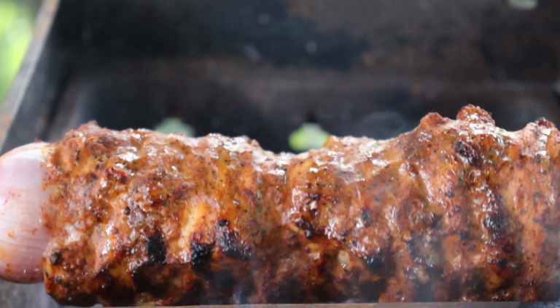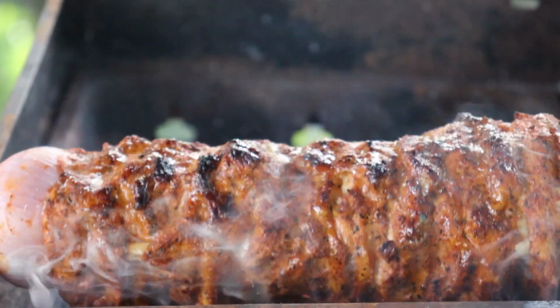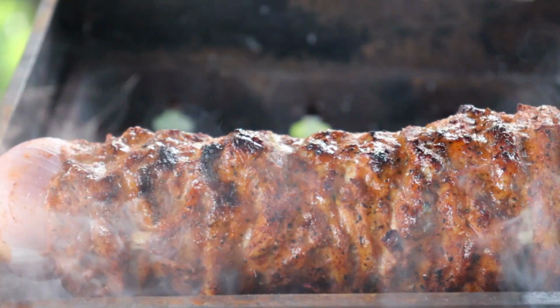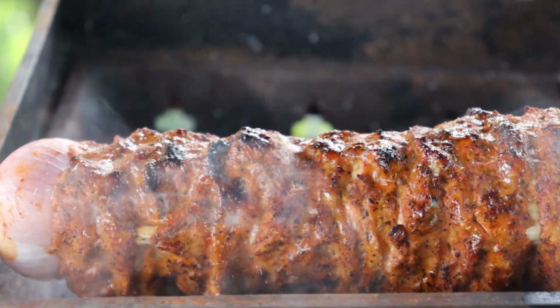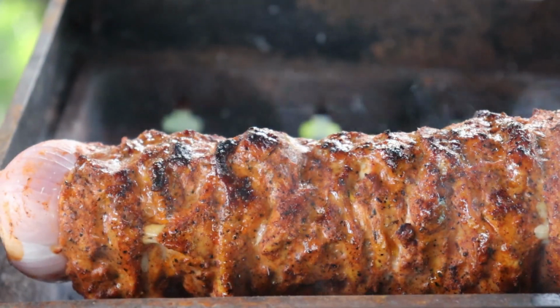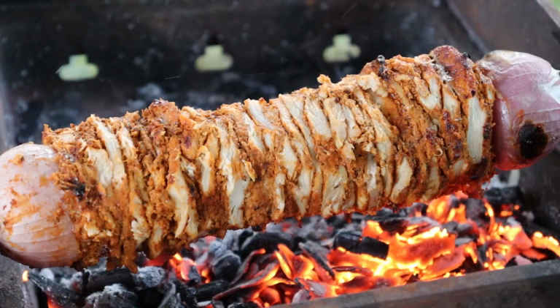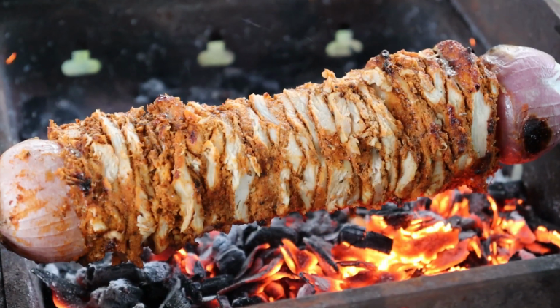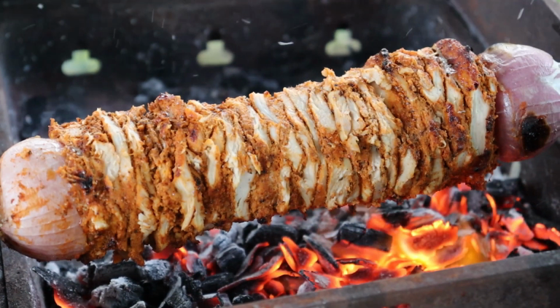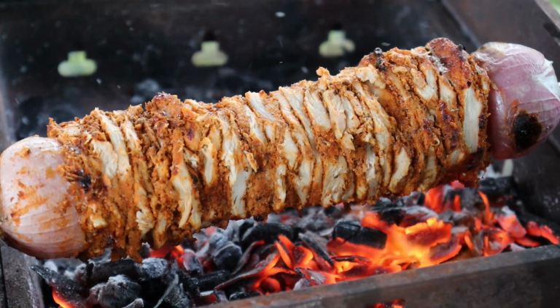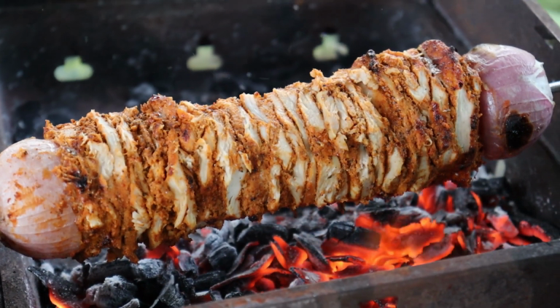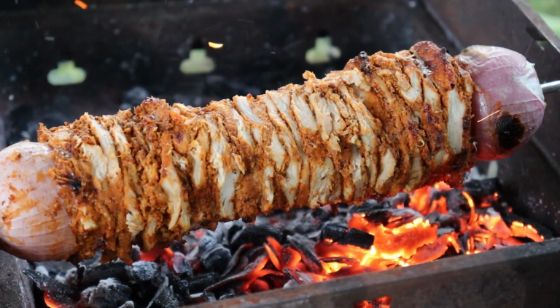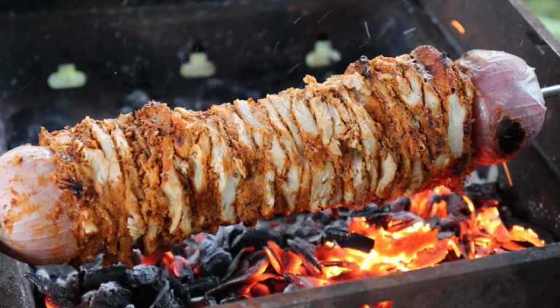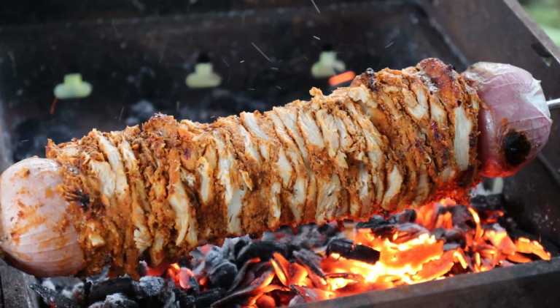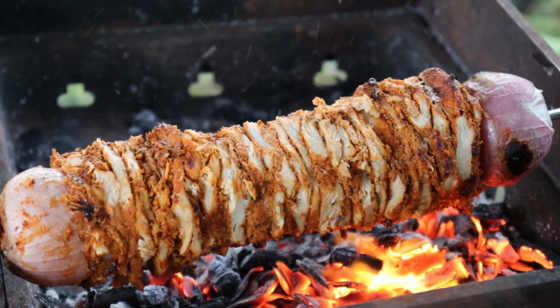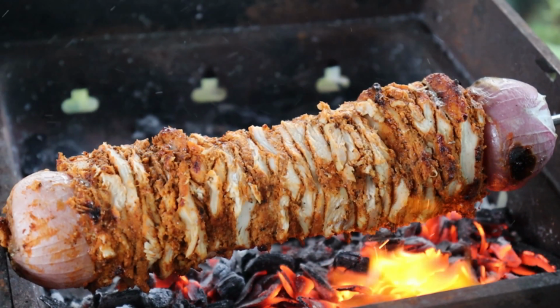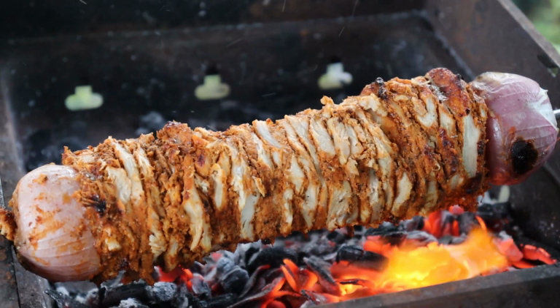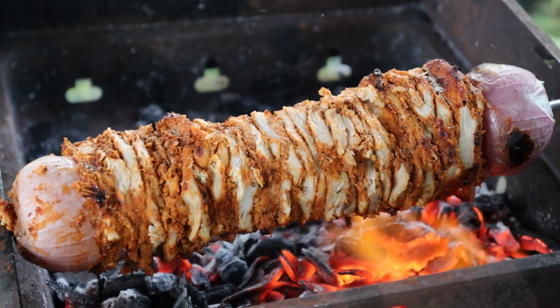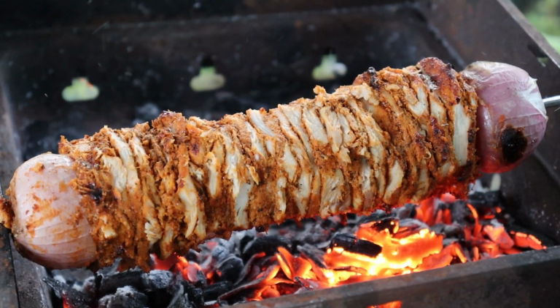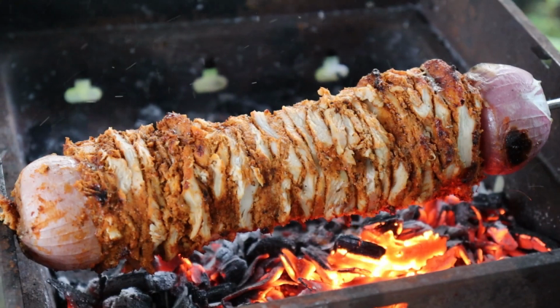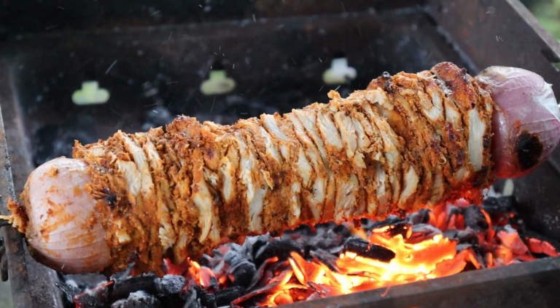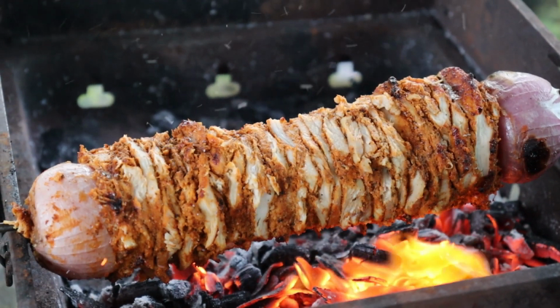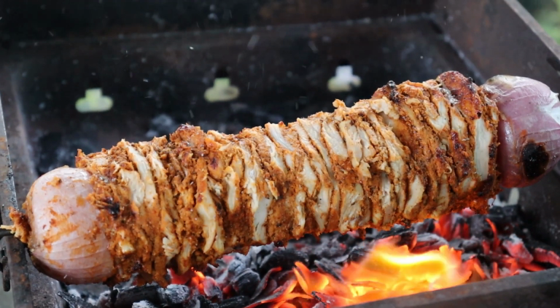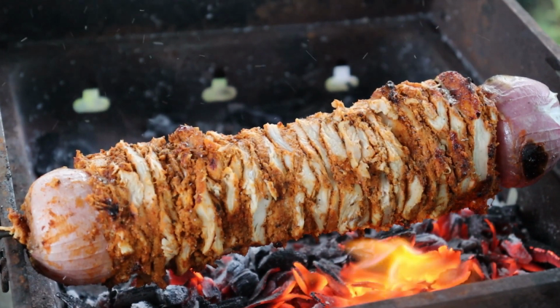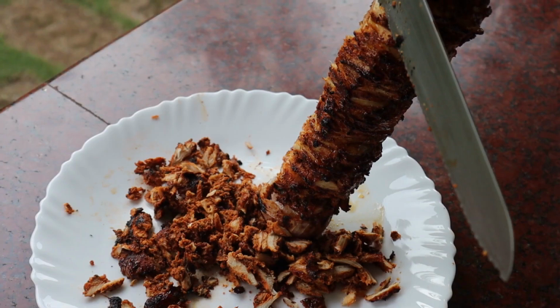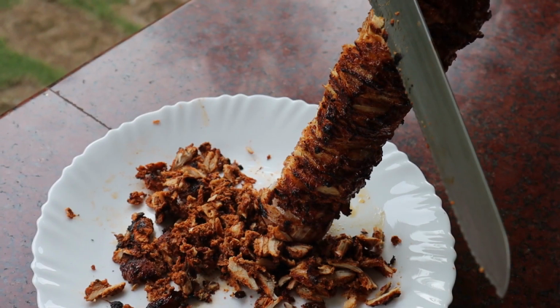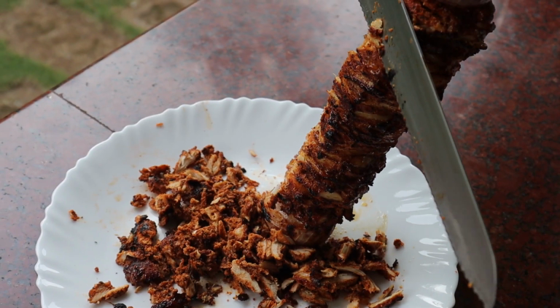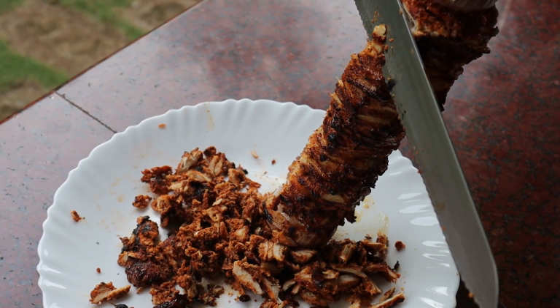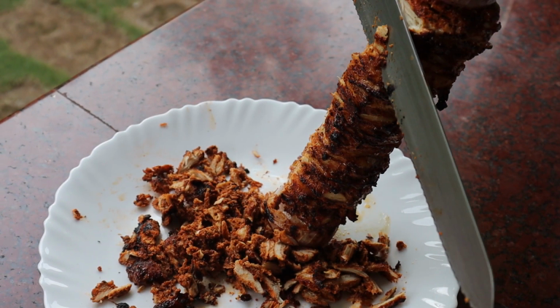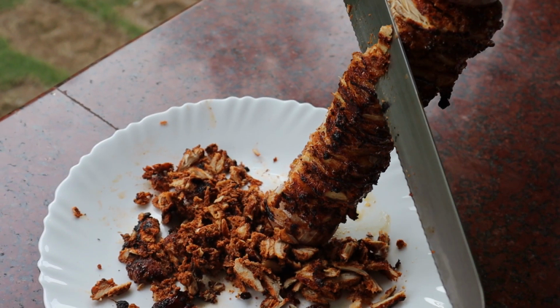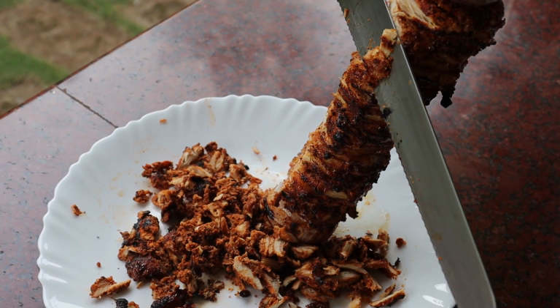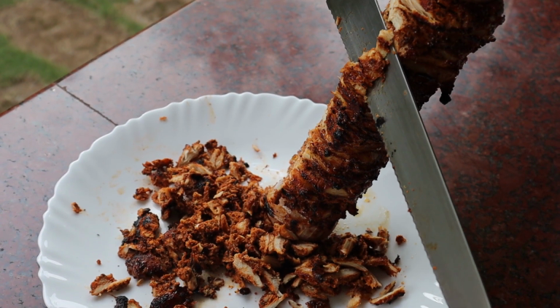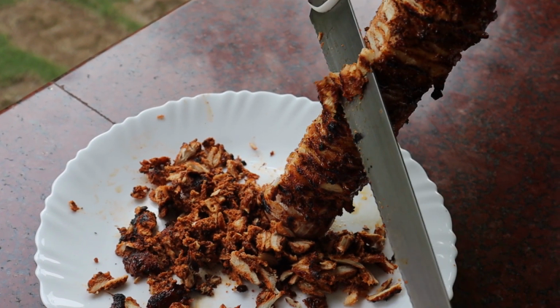In our last video, I wanted to make a recipe for the chicken day. I added a recipe for the pizza bread, mayonnaise, tahini, and french fries.